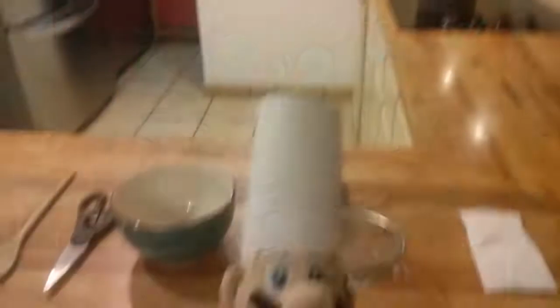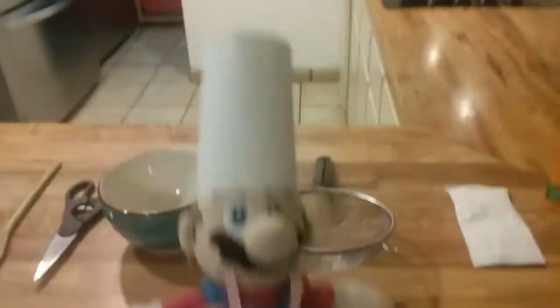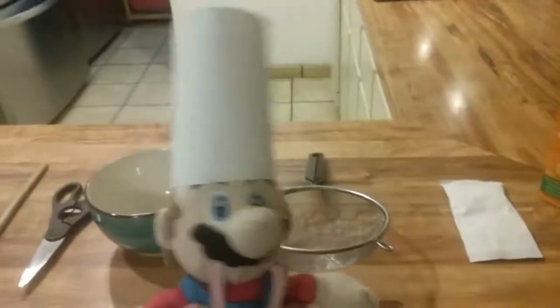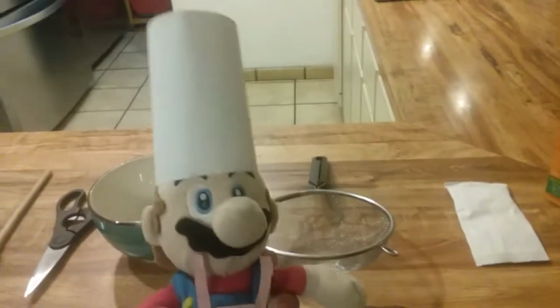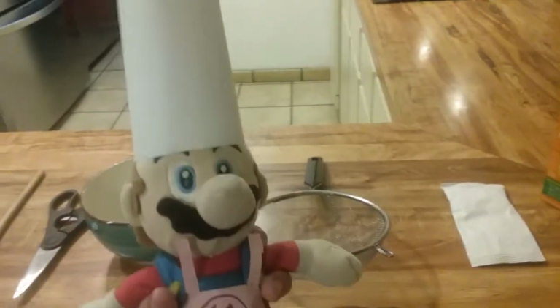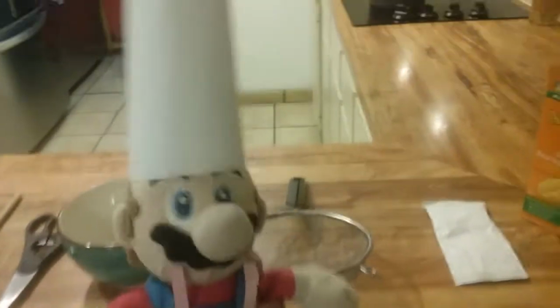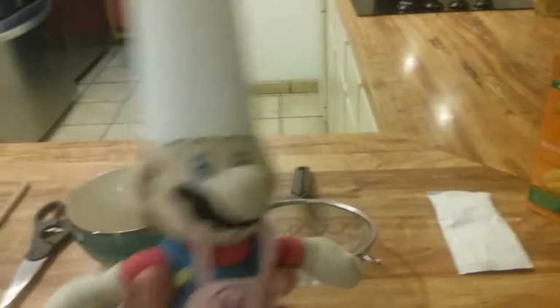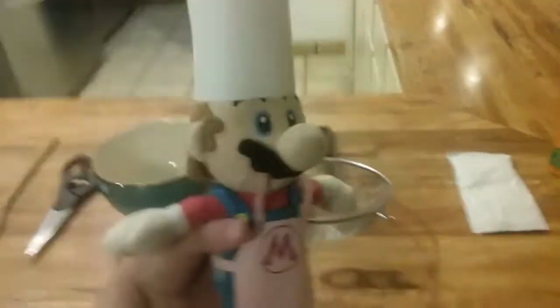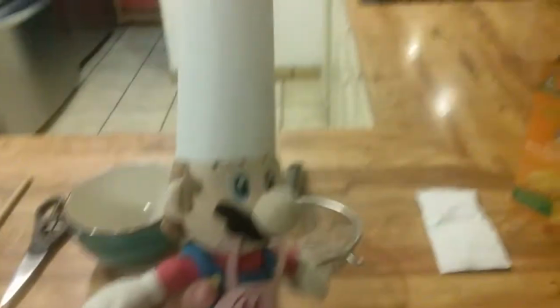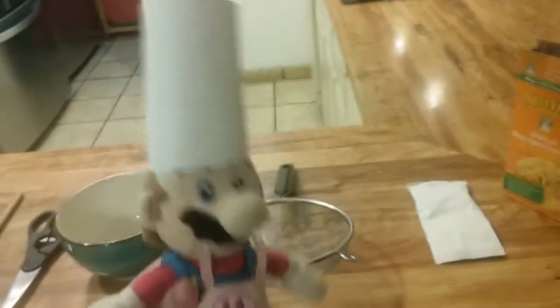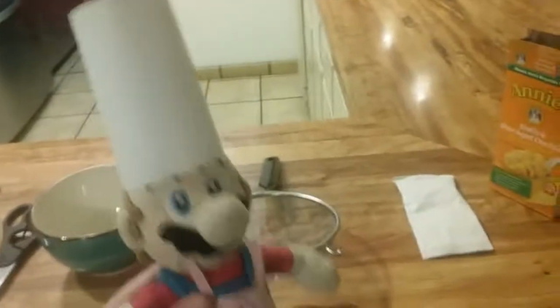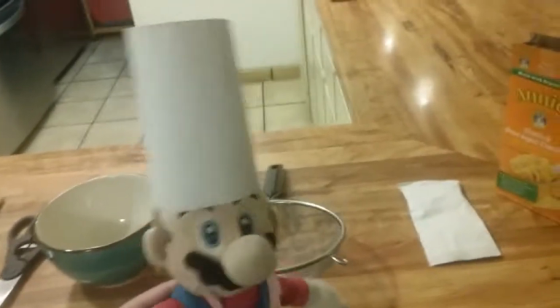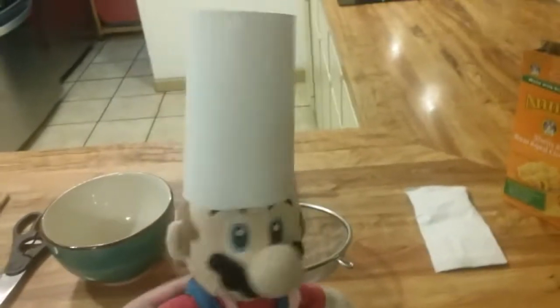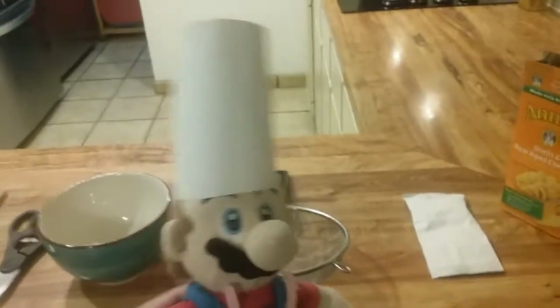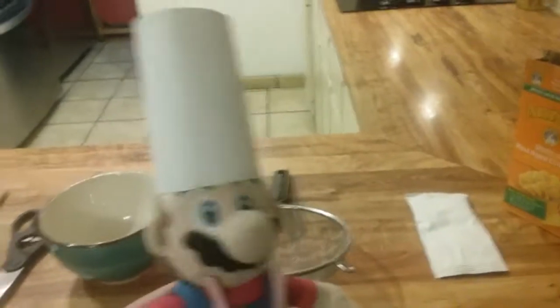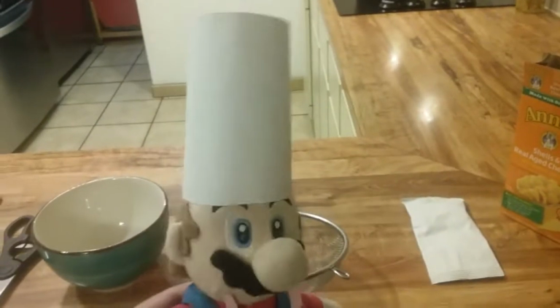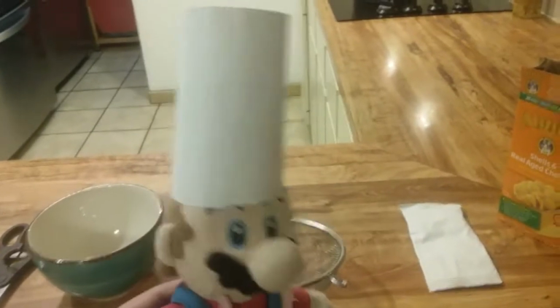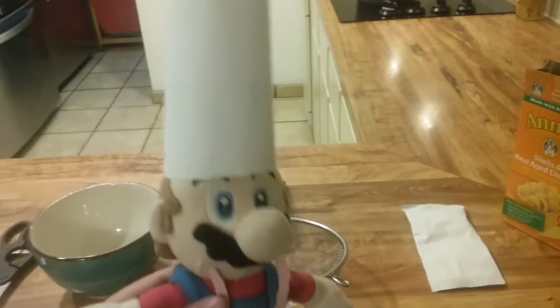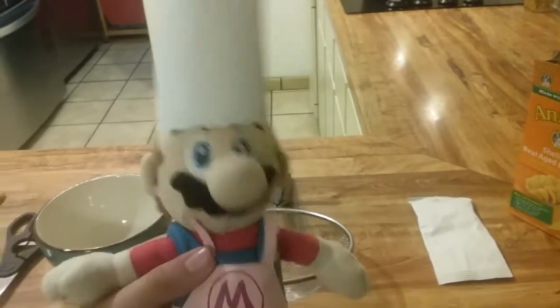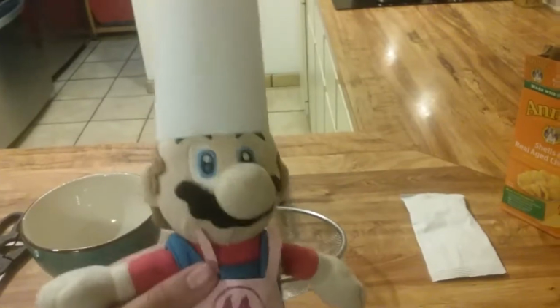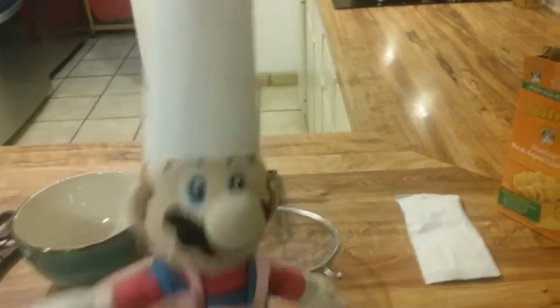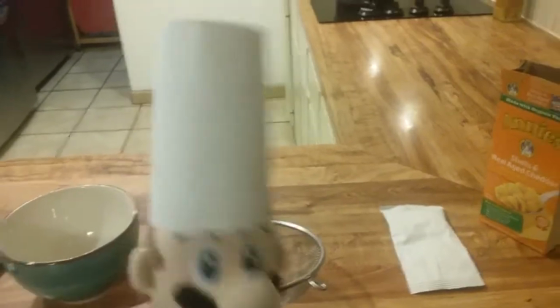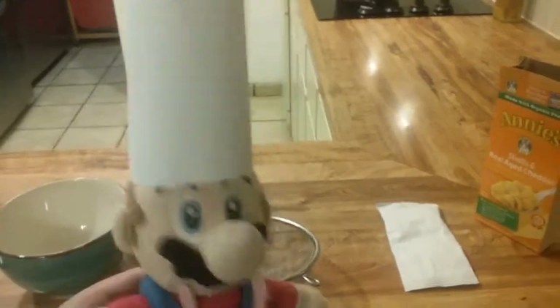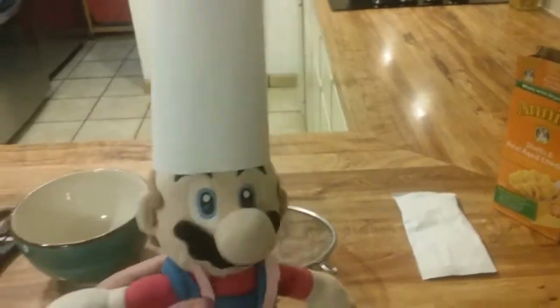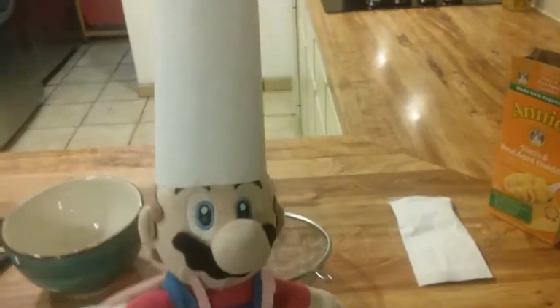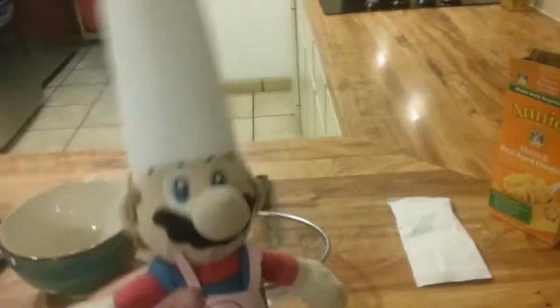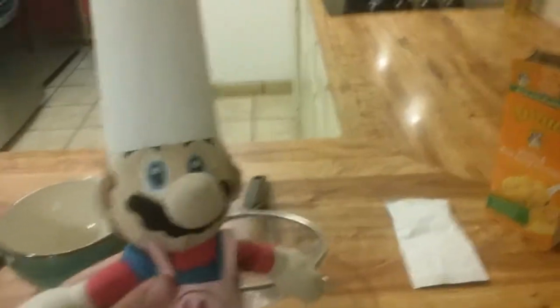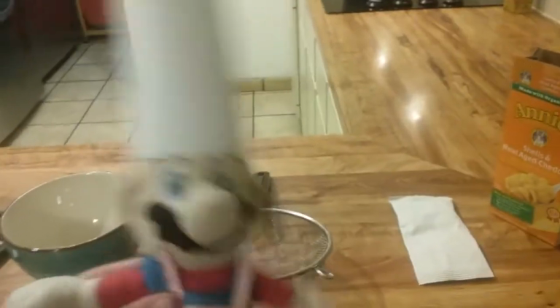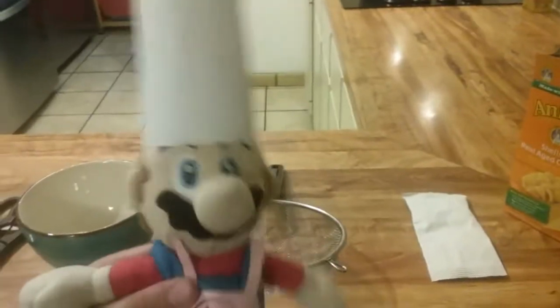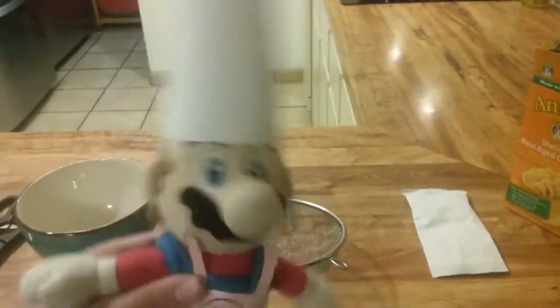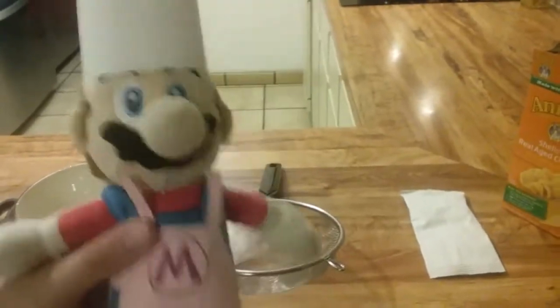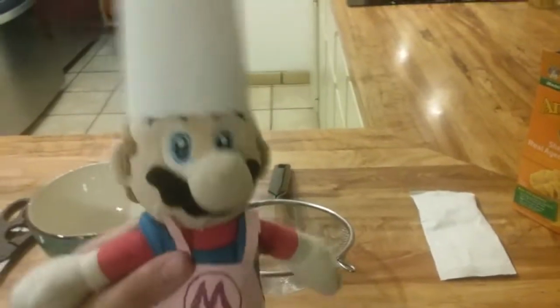Hello everyone, it's me, Chef Mario, and in this cooking video, I will show you how to cook macaroni and cheese.